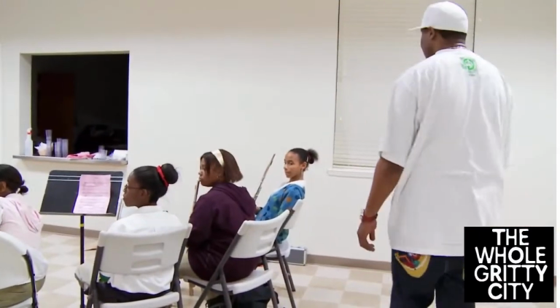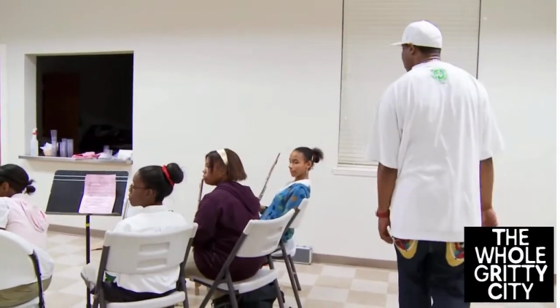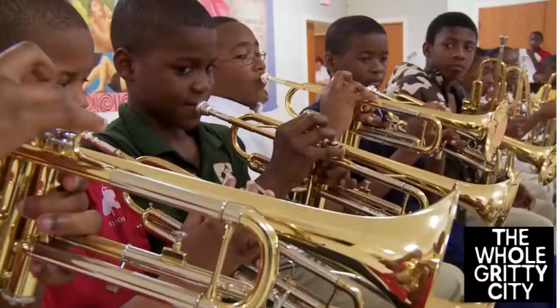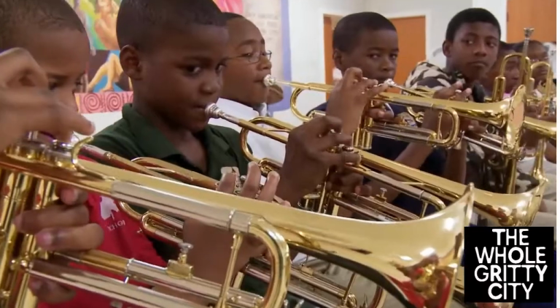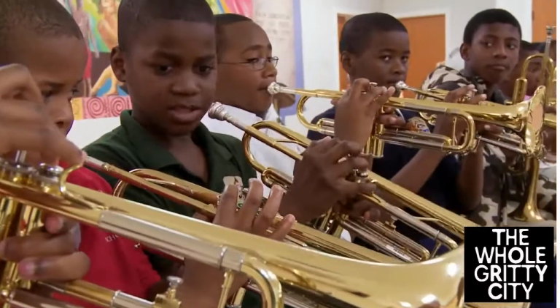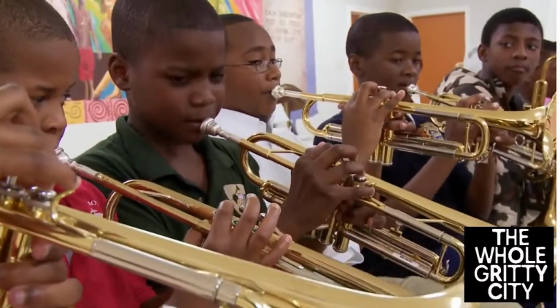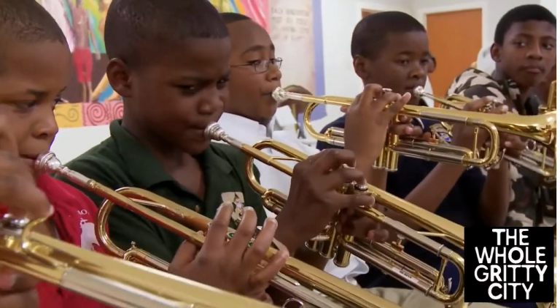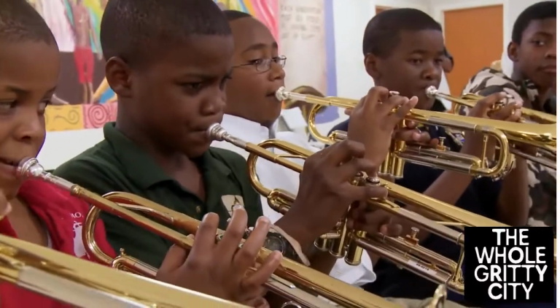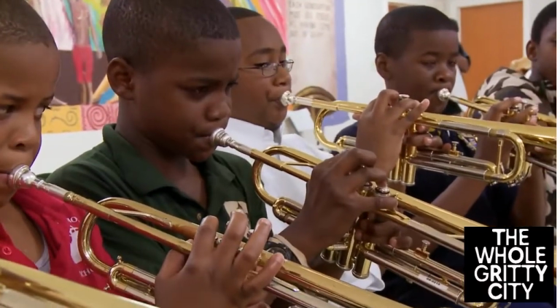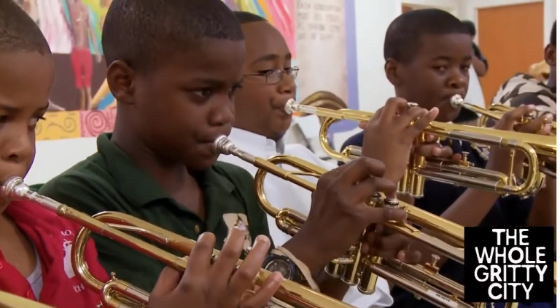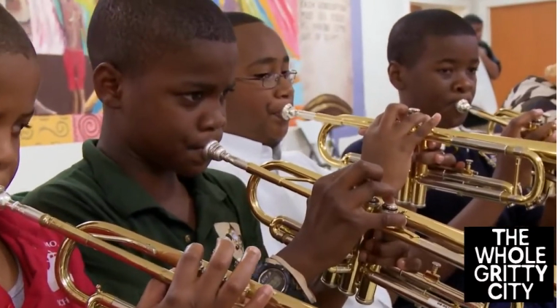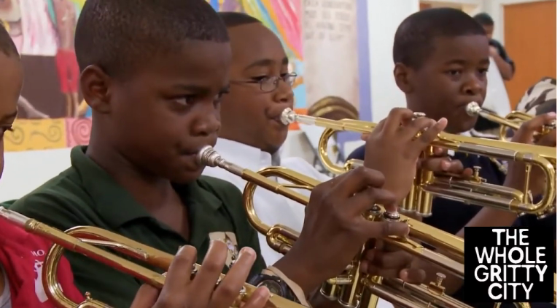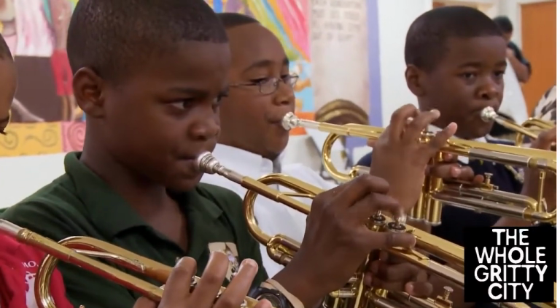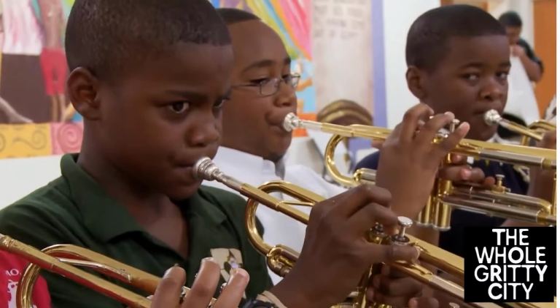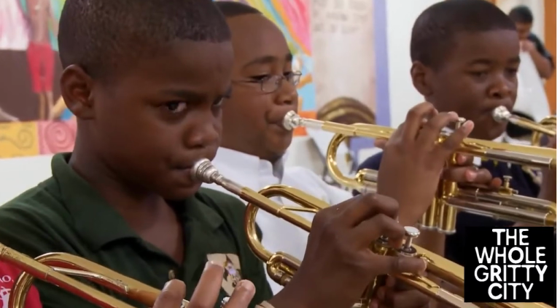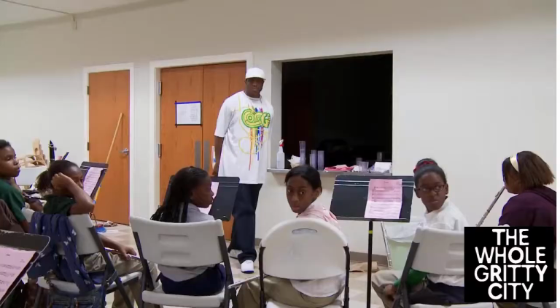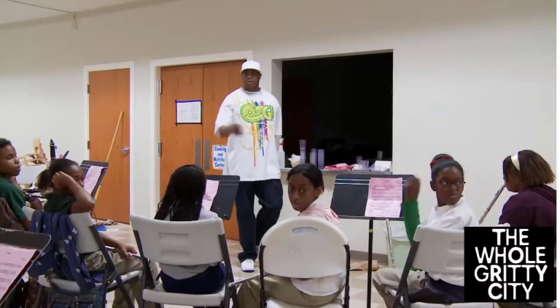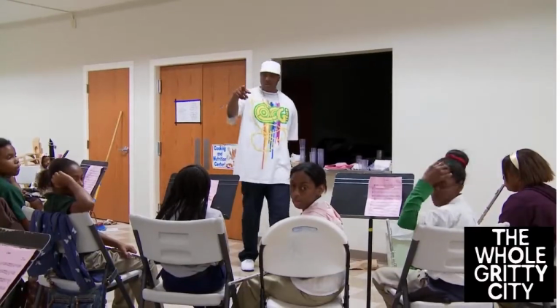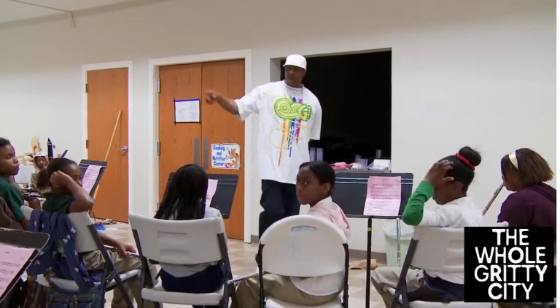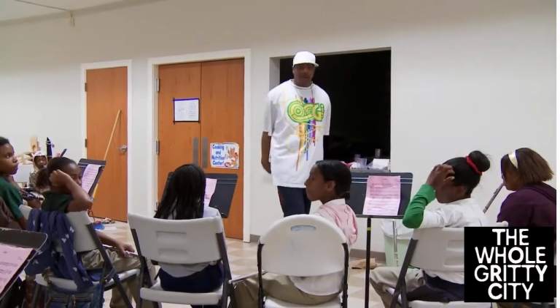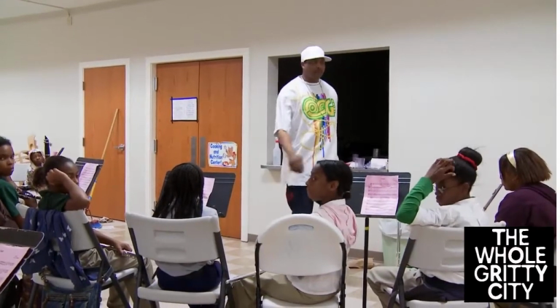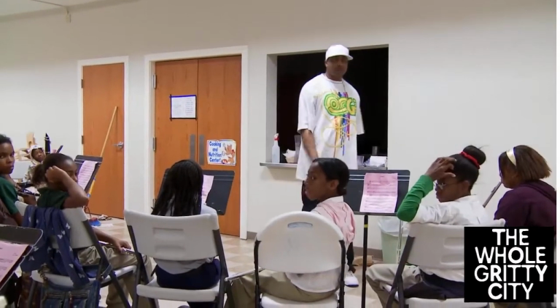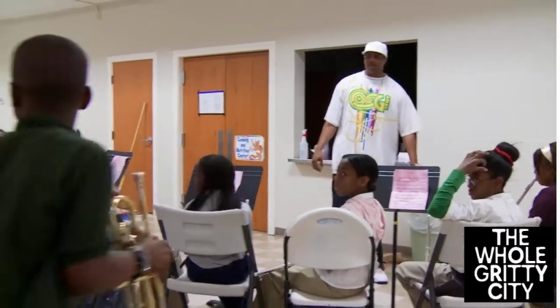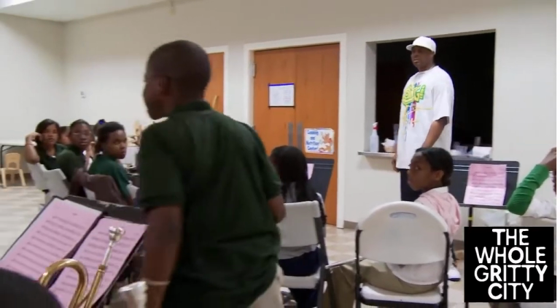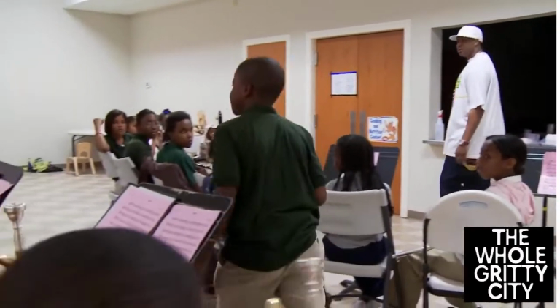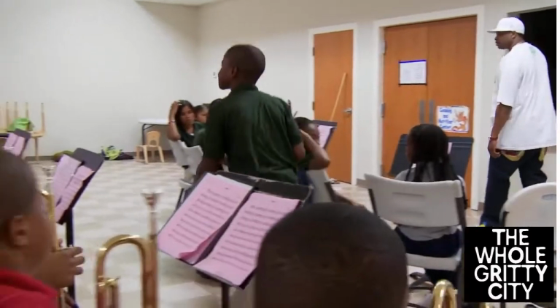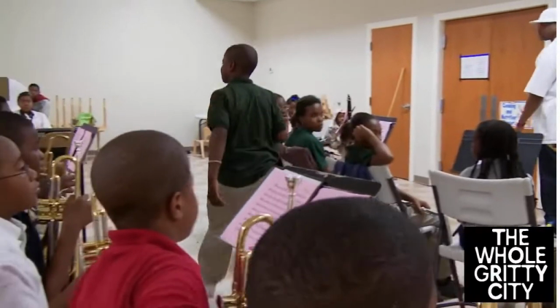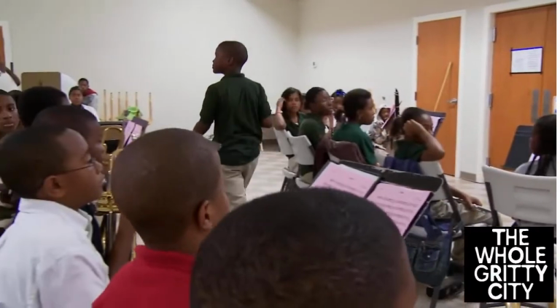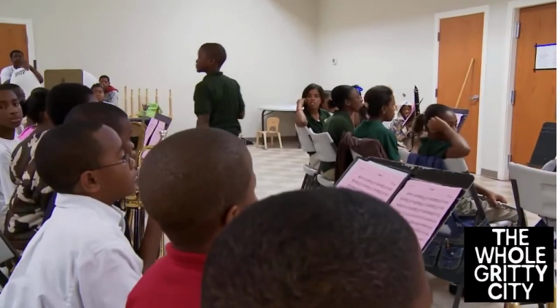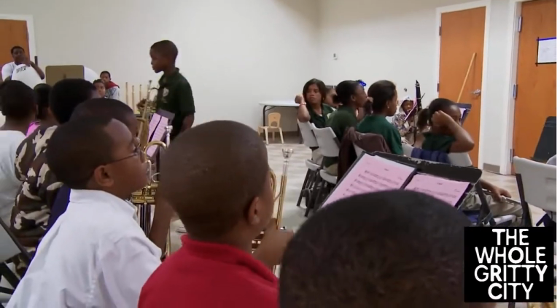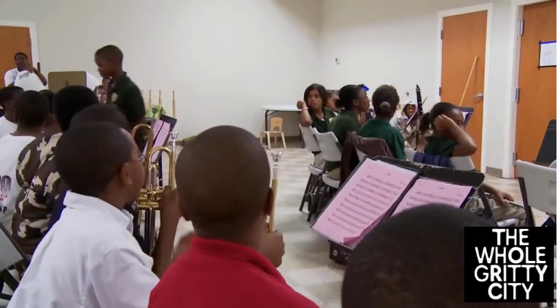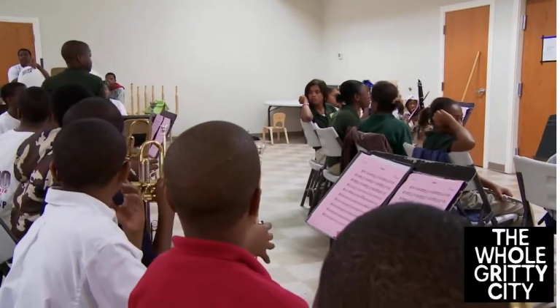One, two. One, two. One, two. Please. I'll take down here, Bill. Time to tell Bill. Thank you. Thank you, Bill.